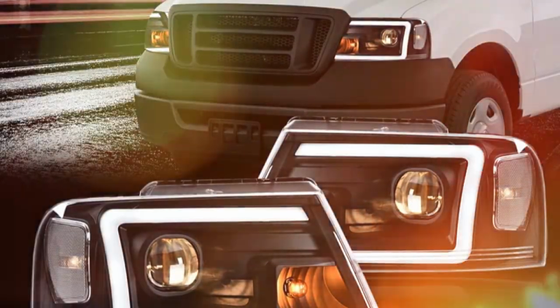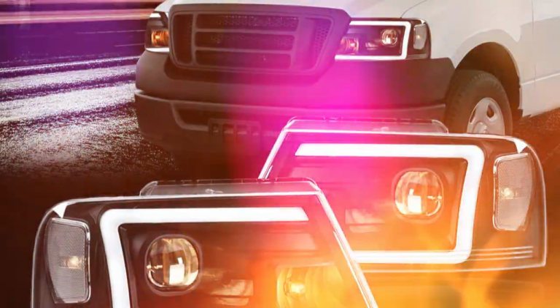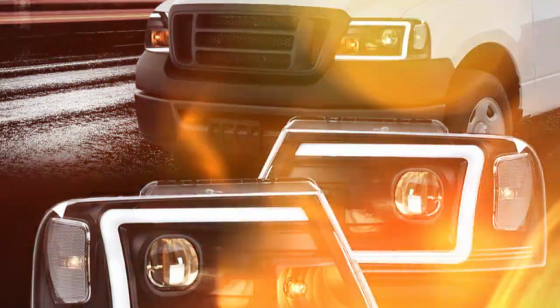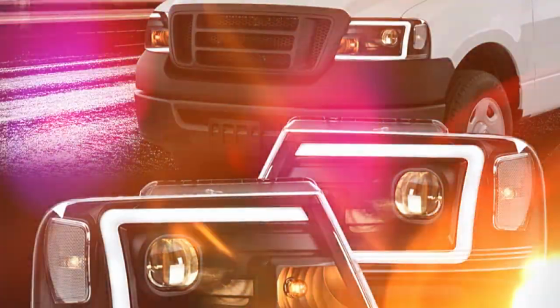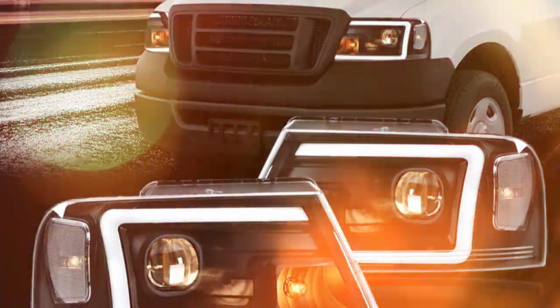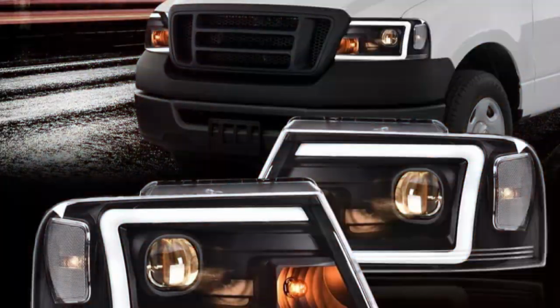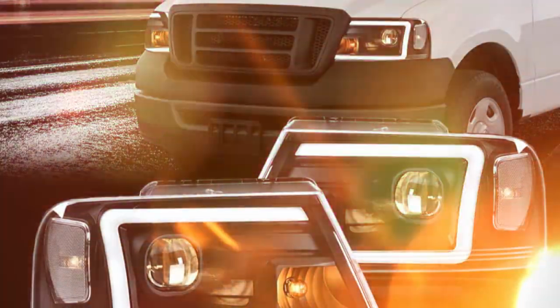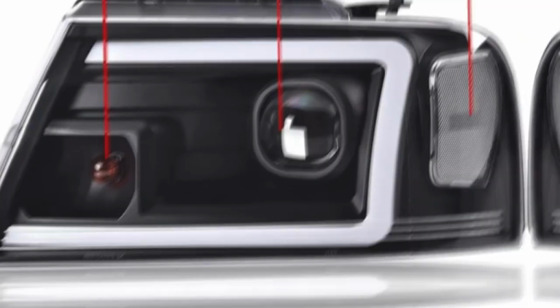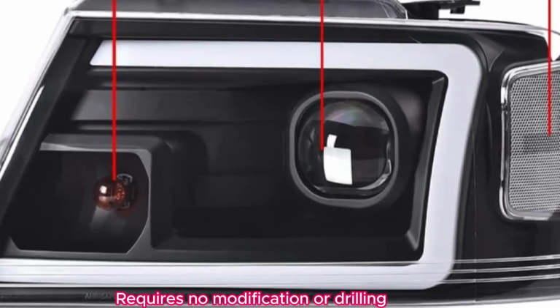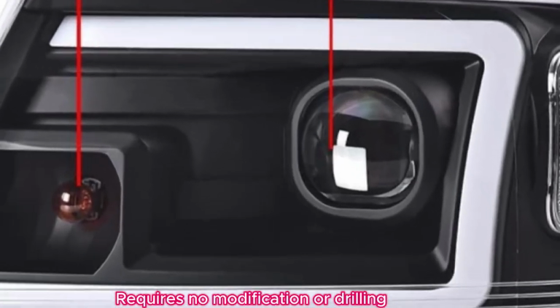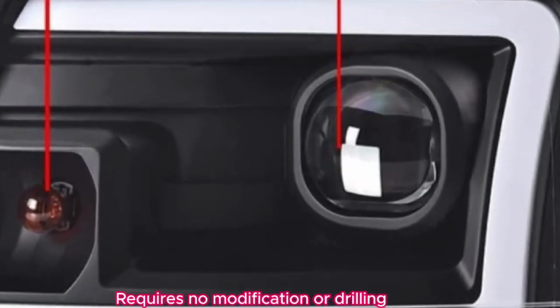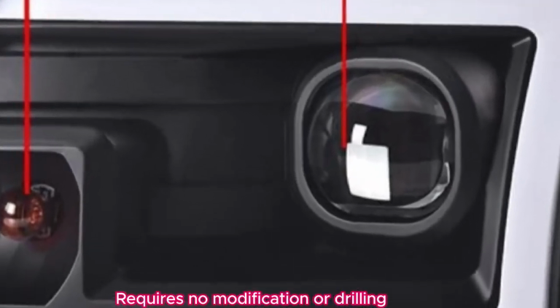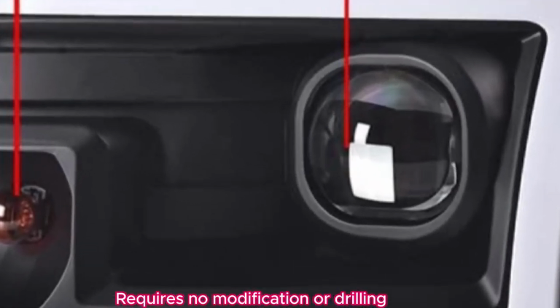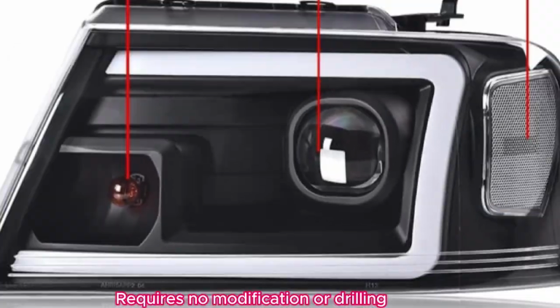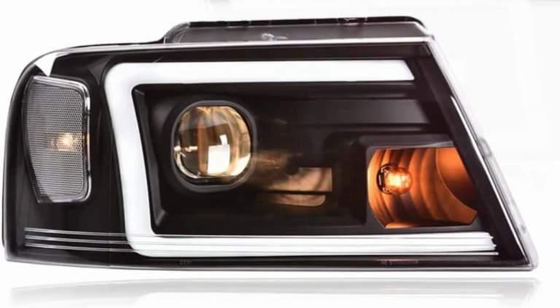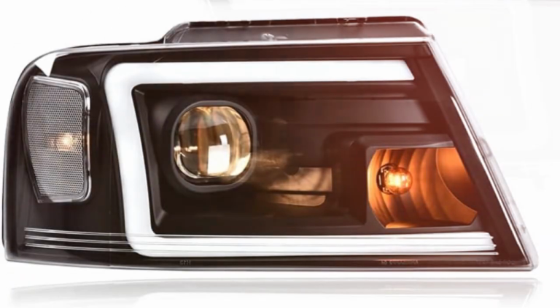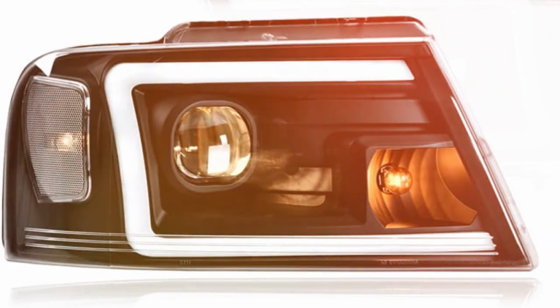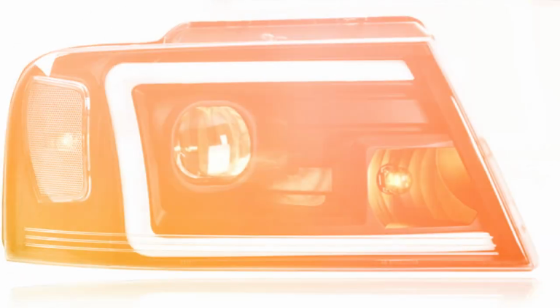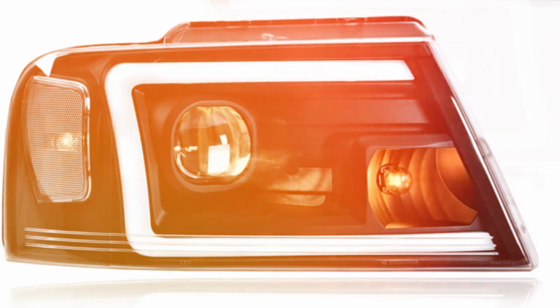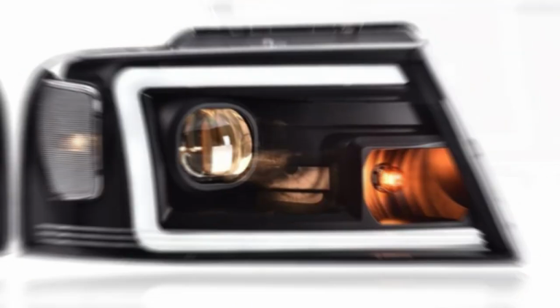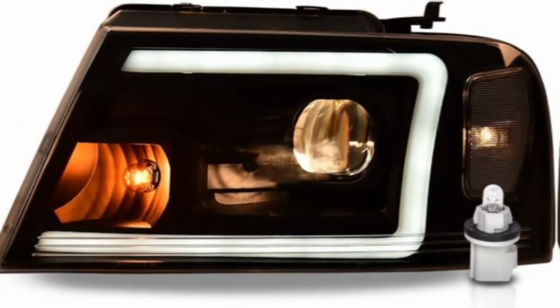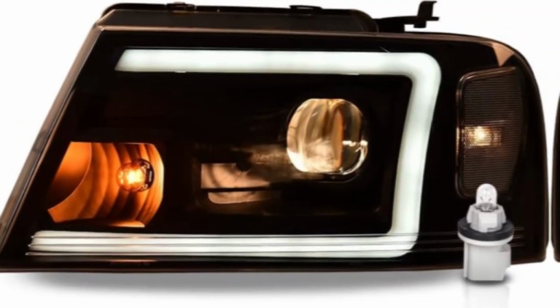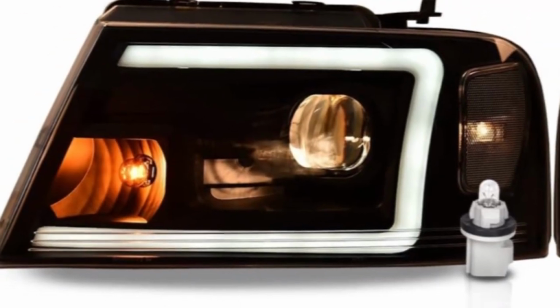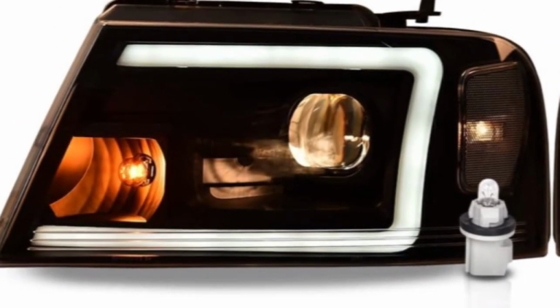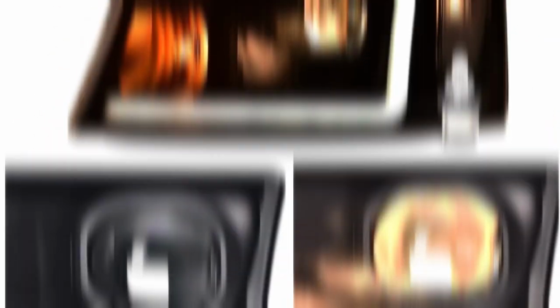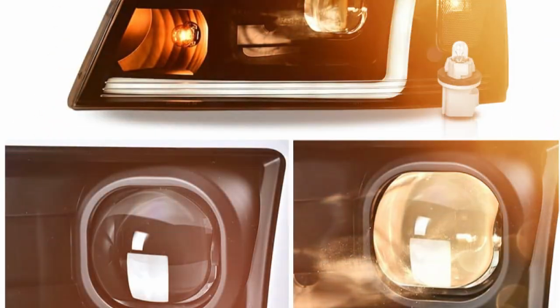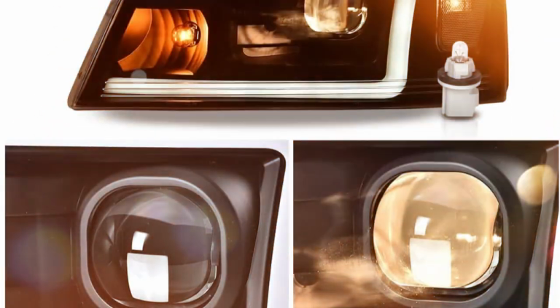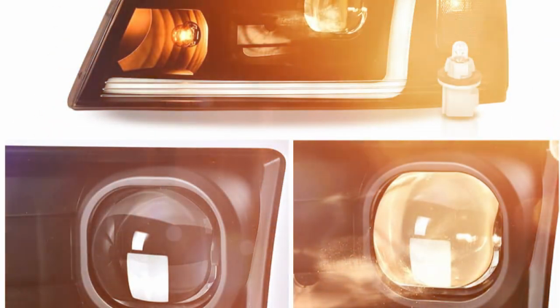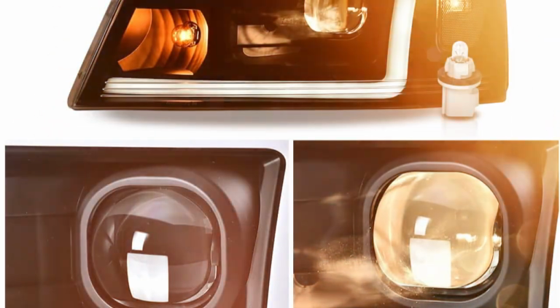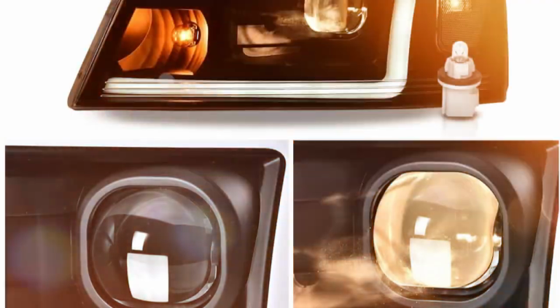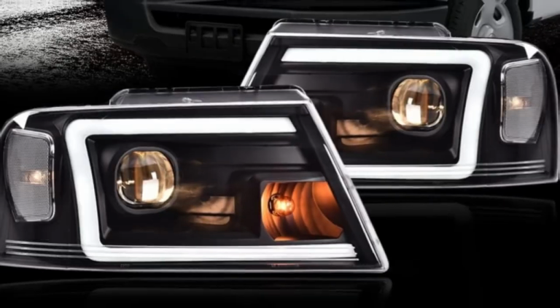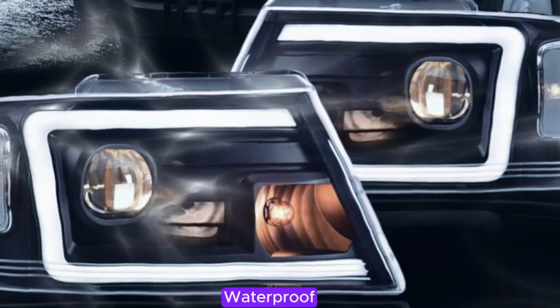Installation is straightforward, thanks to the compatibility with the specified Ford and Lincoln models. Most users report being able to swap out their old headlights for the Grand Orange offerings without any special tools, making it a convenient DIY project.